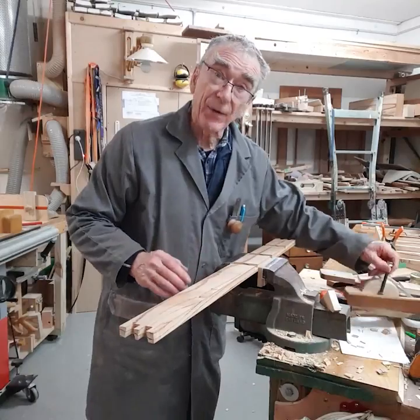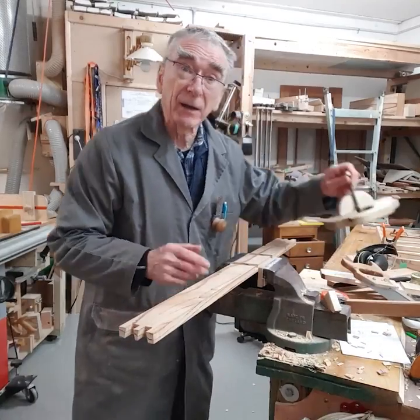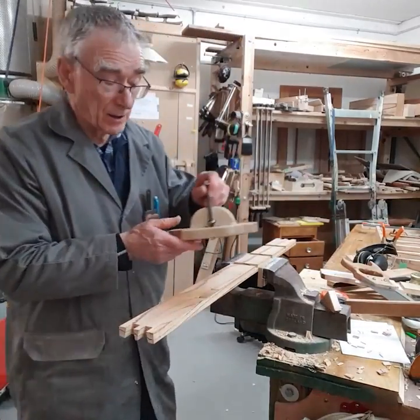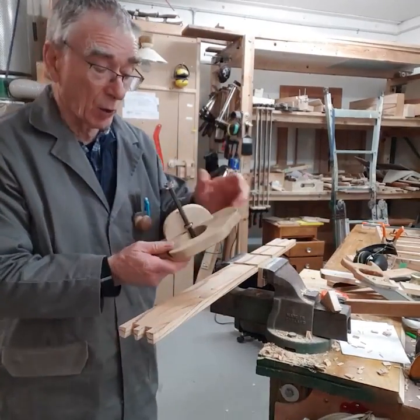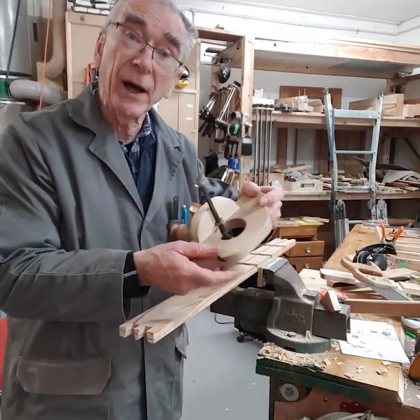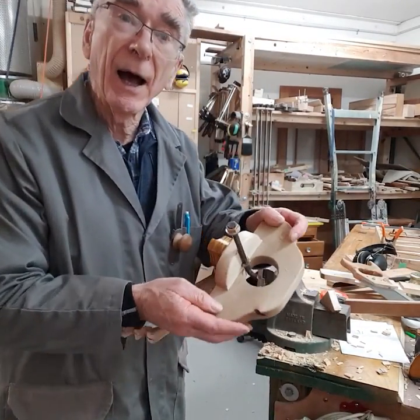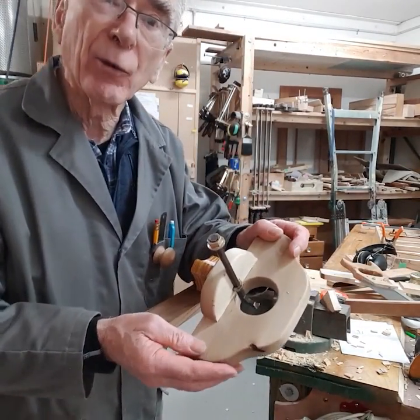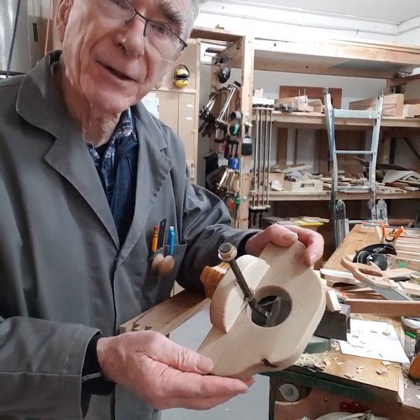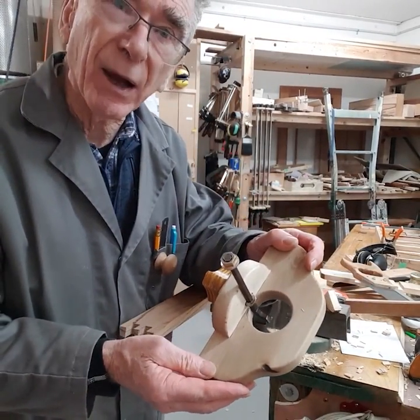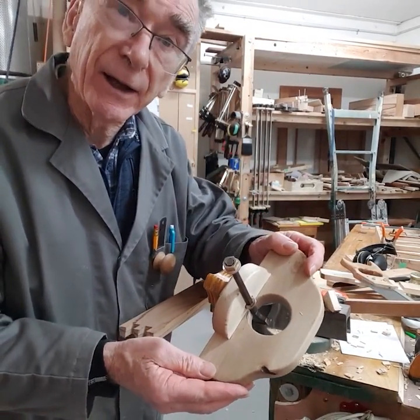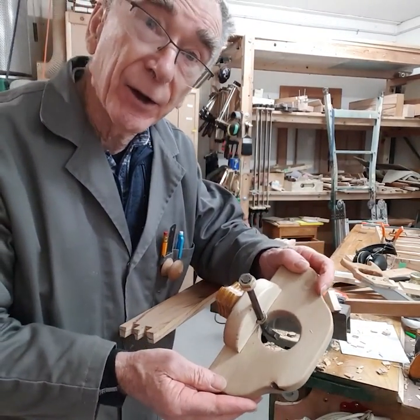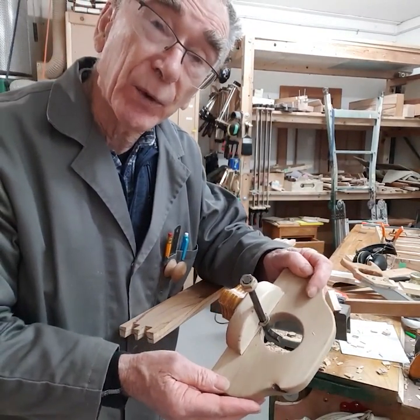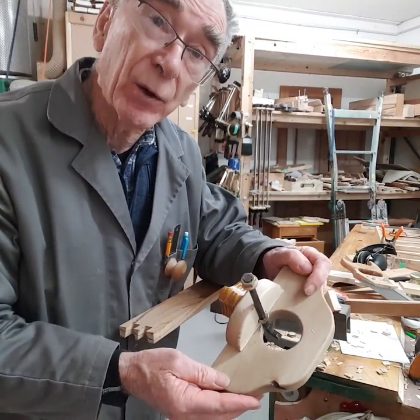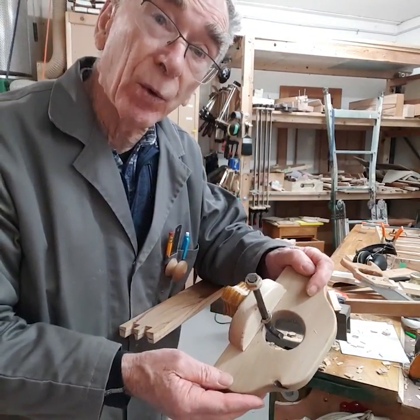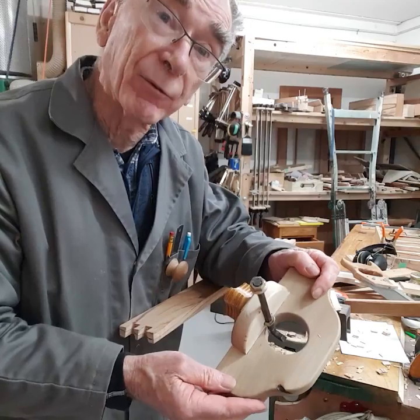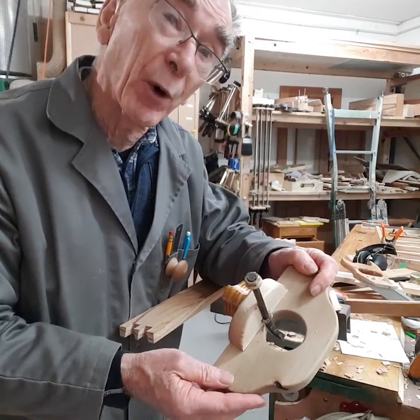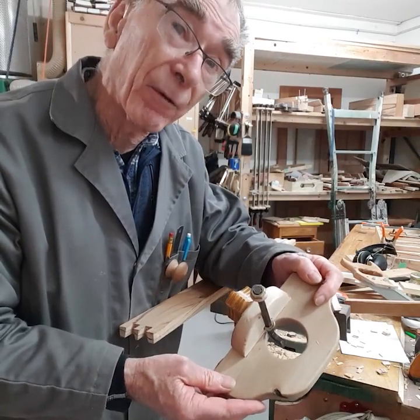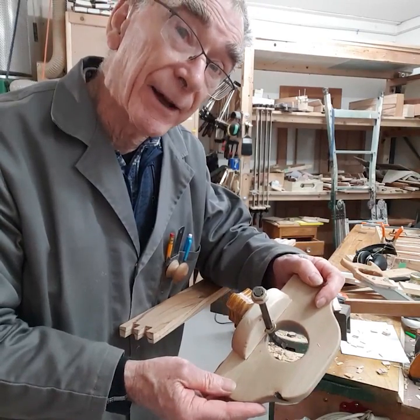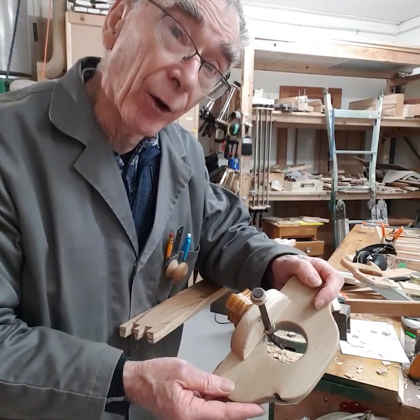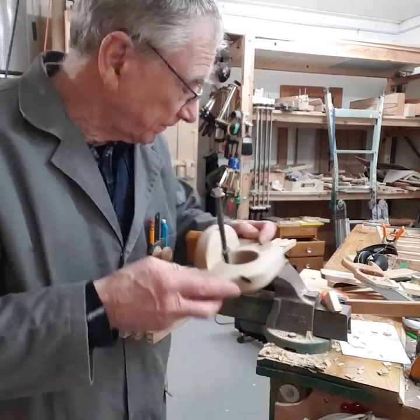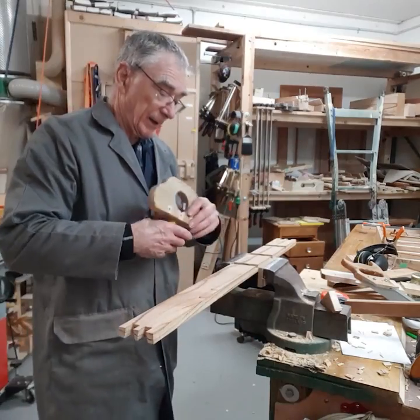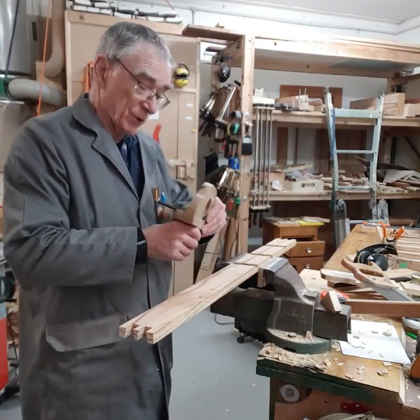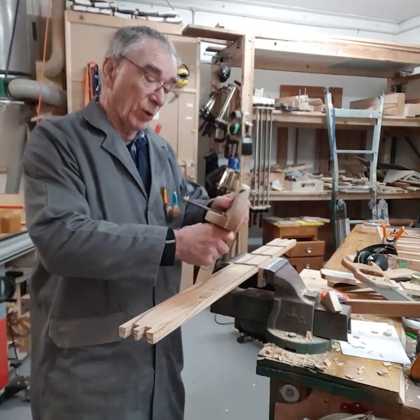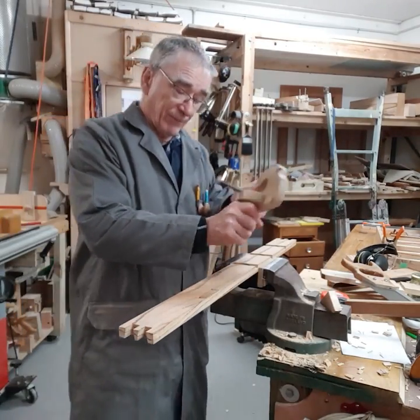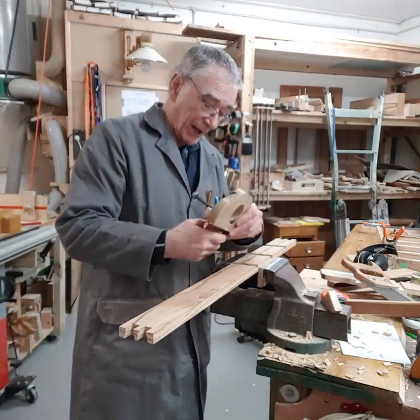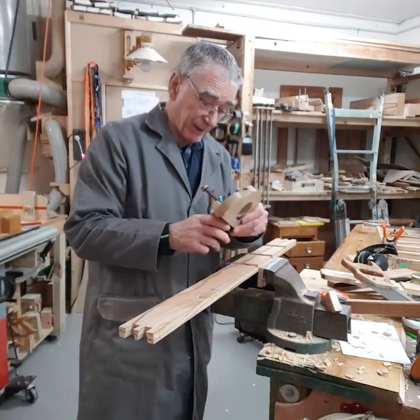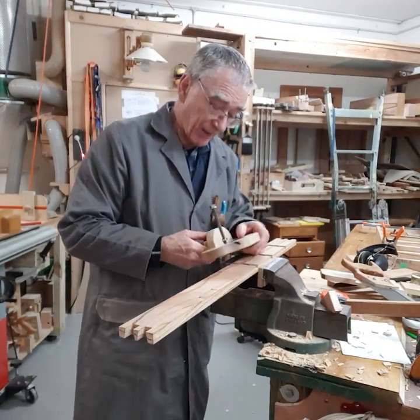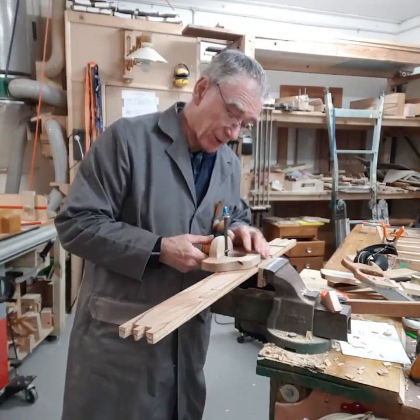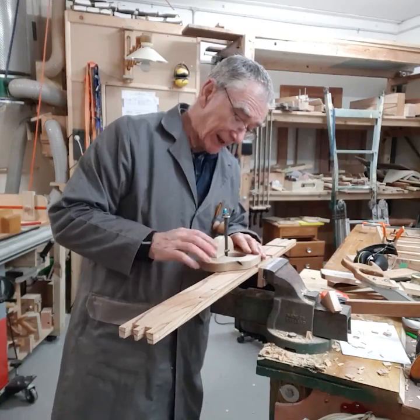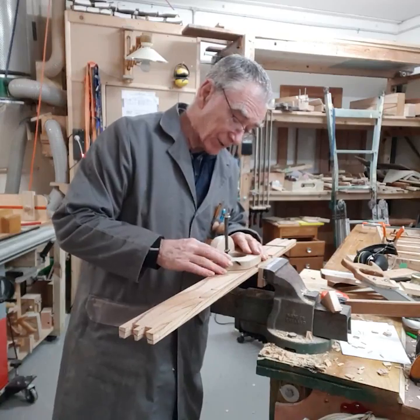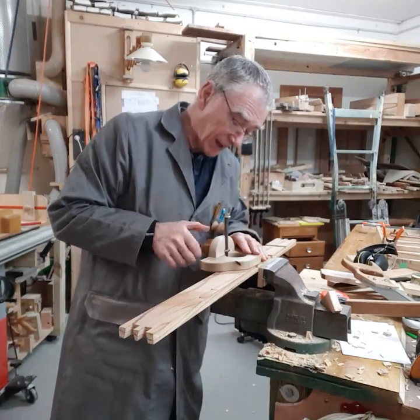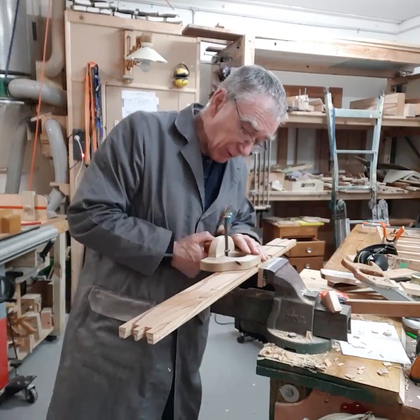This is a thing called a router plane and it will get all the wood out from the bottom of that dado. First of all I have to adjust it so that it's not cutting too much off.